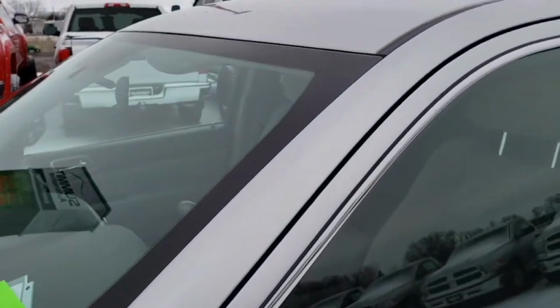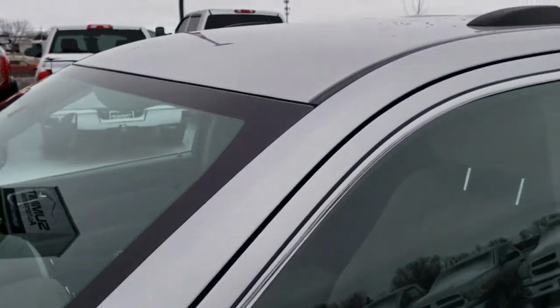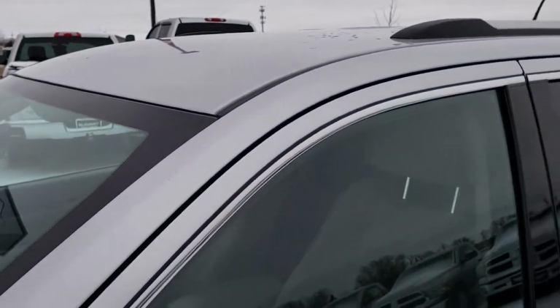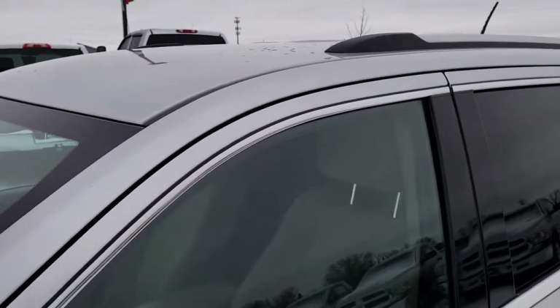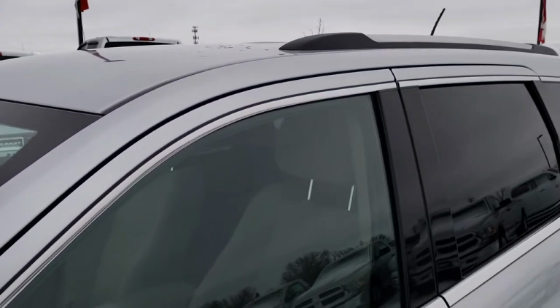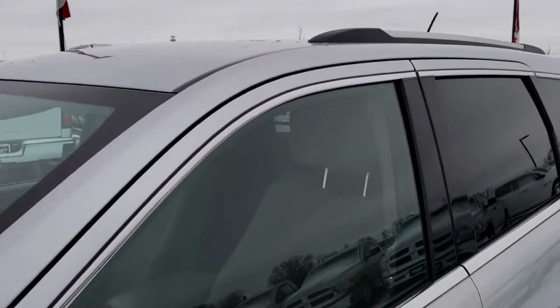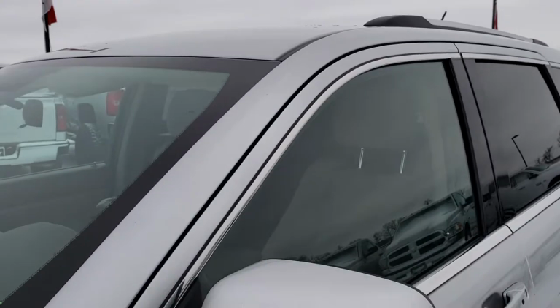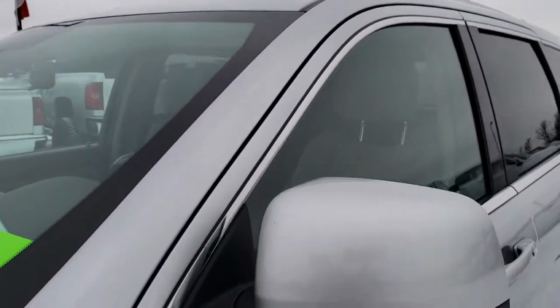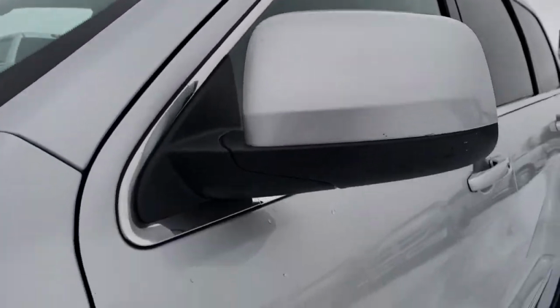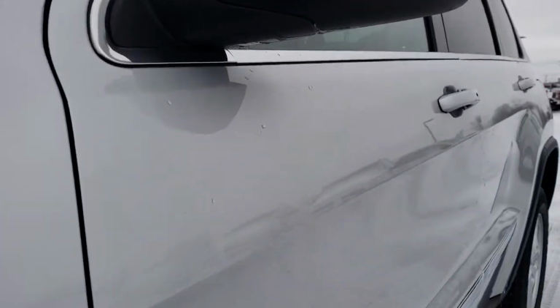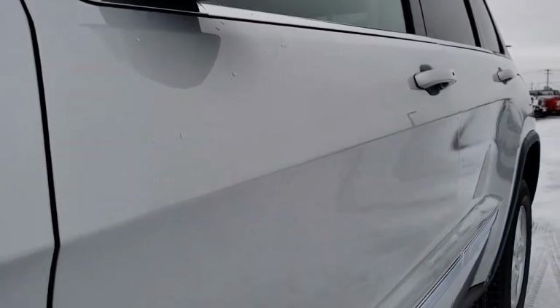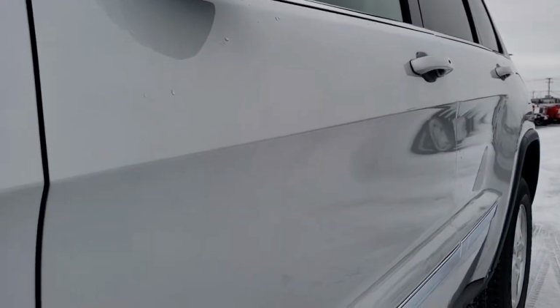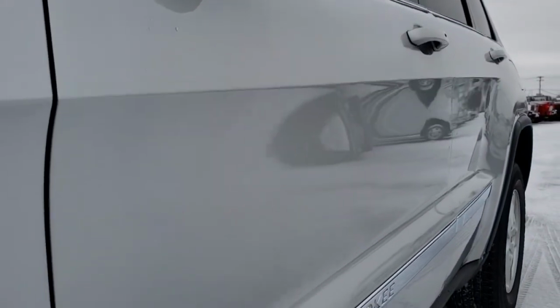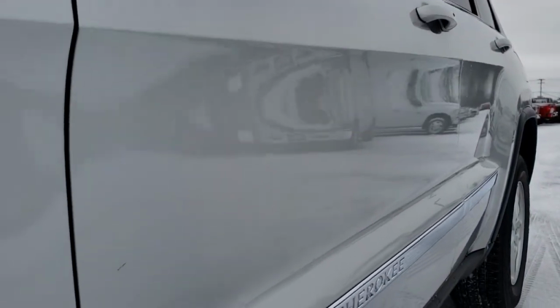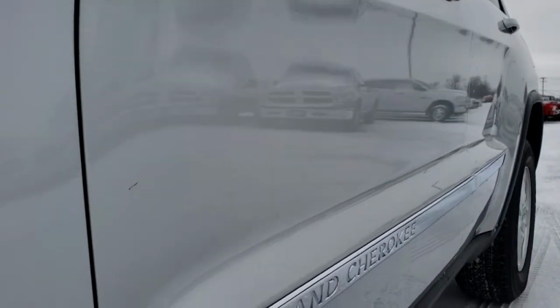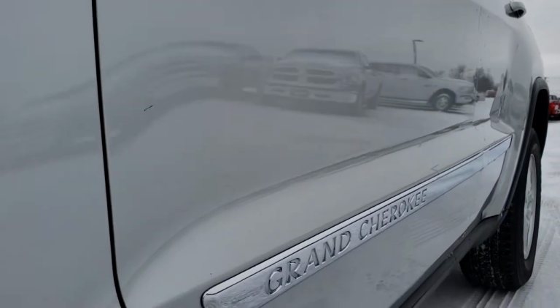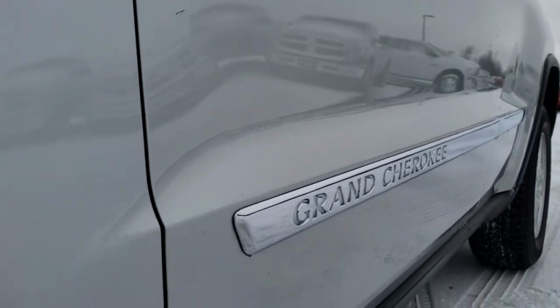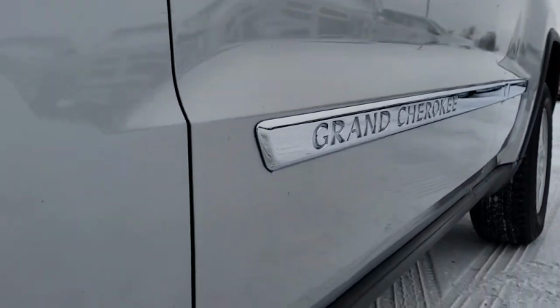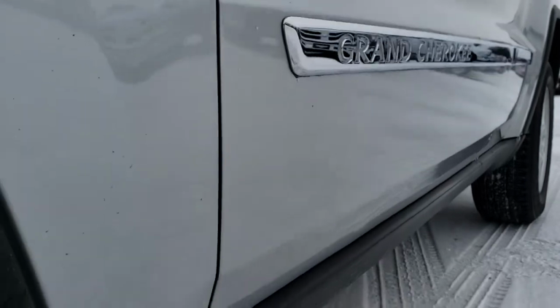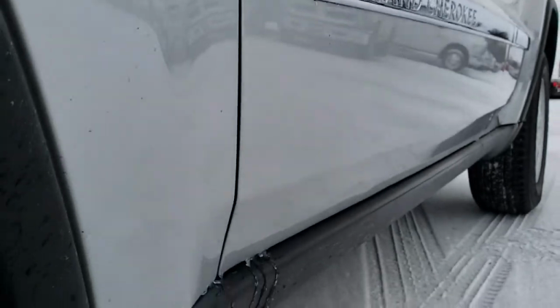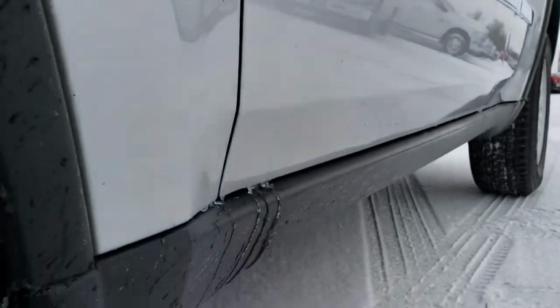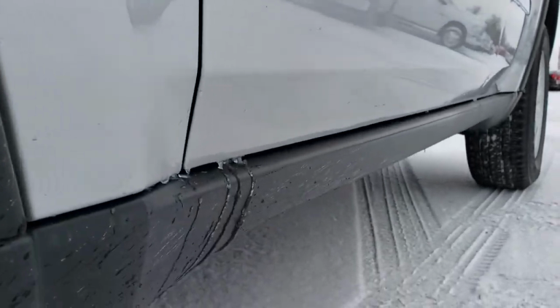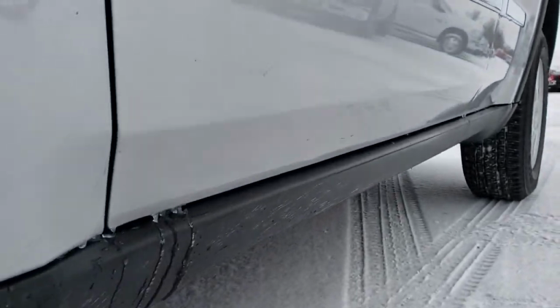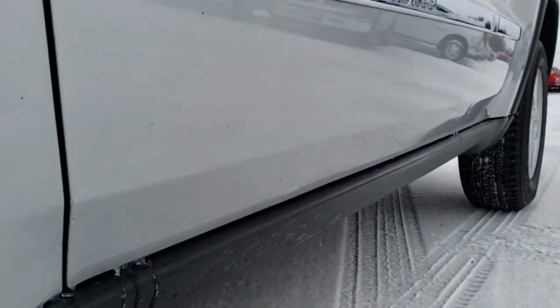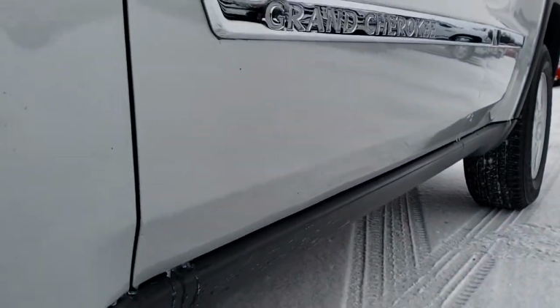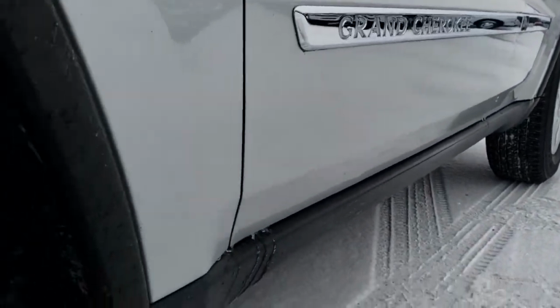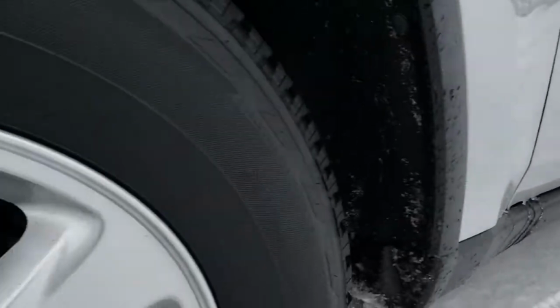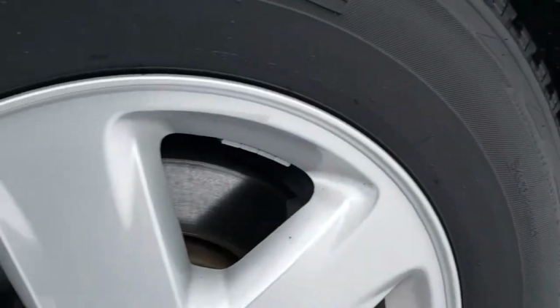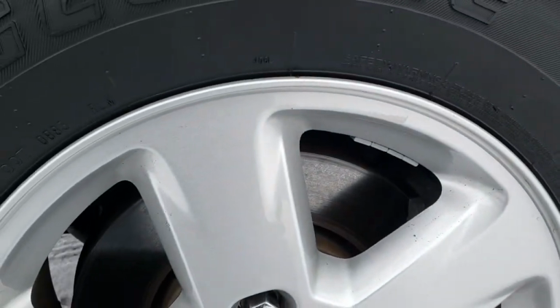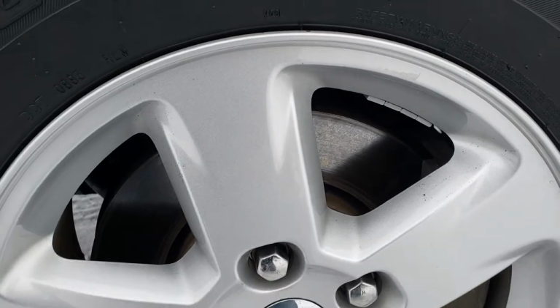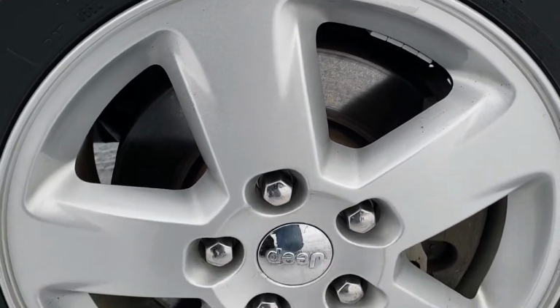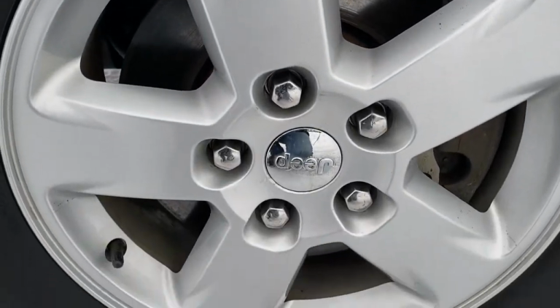We shoot all of our videos in 1080p, 60 frames per second, so if you have HD capabilities on your computer, tablet or smartphone device, turn them on right now because it is like you are right here looking at the vehicle with me.